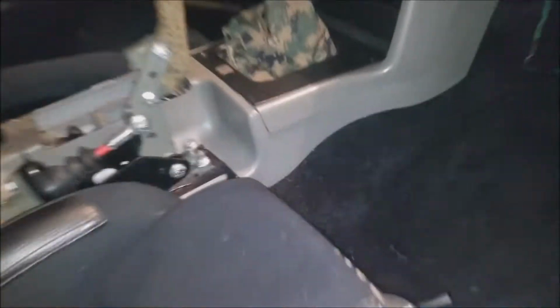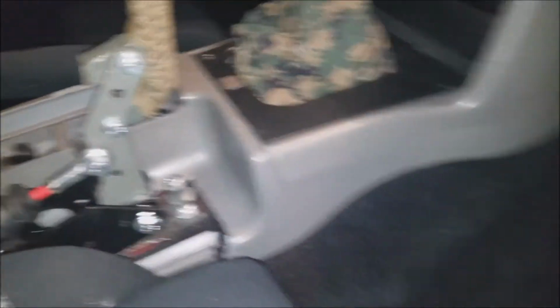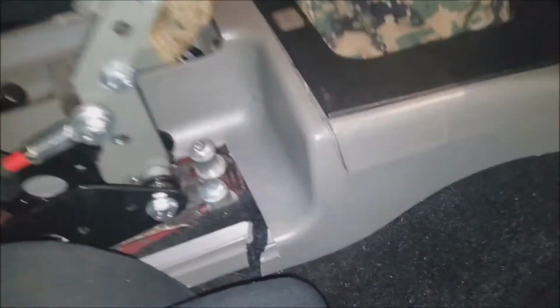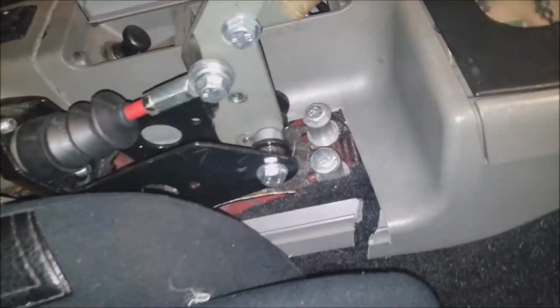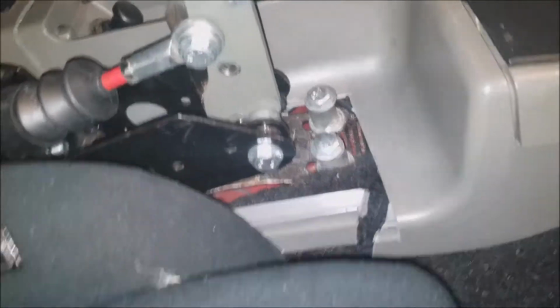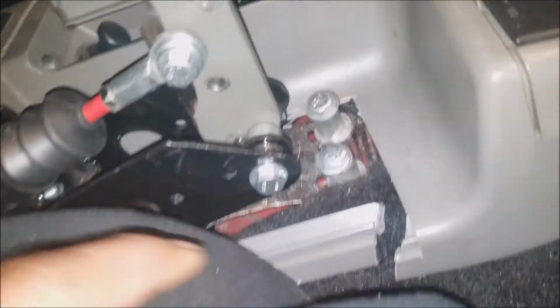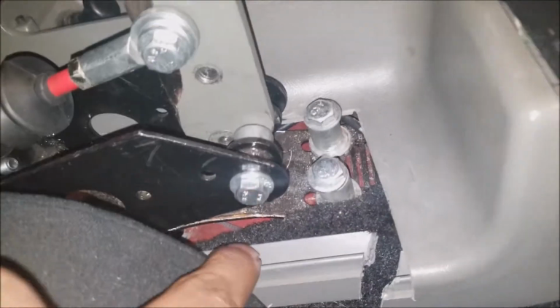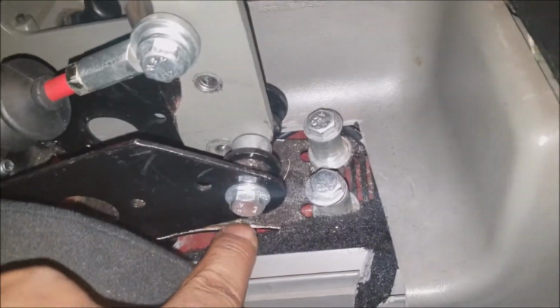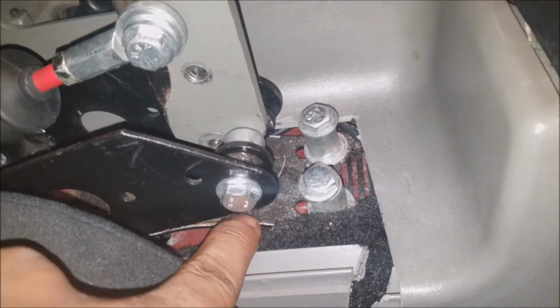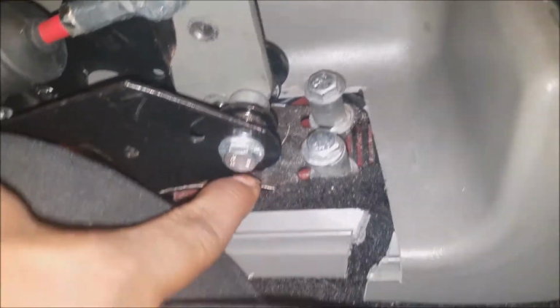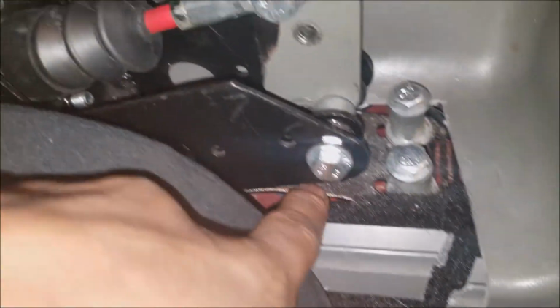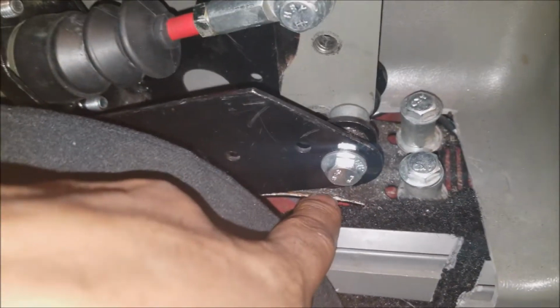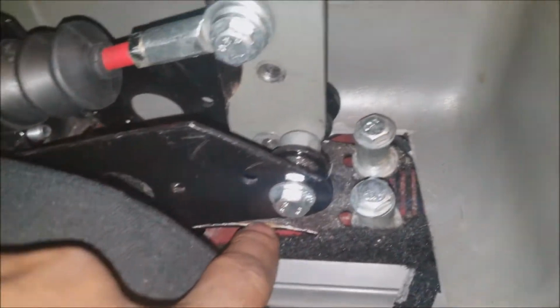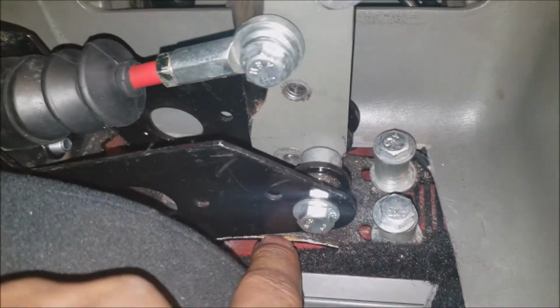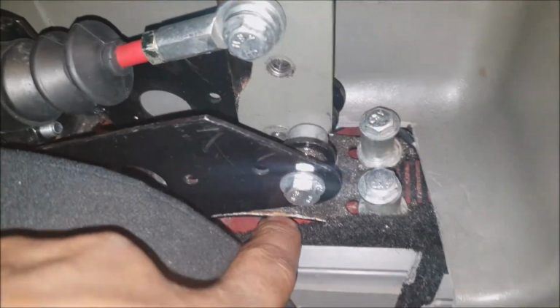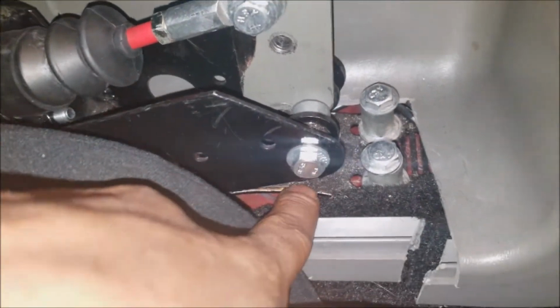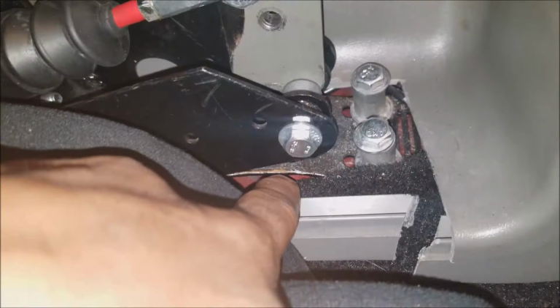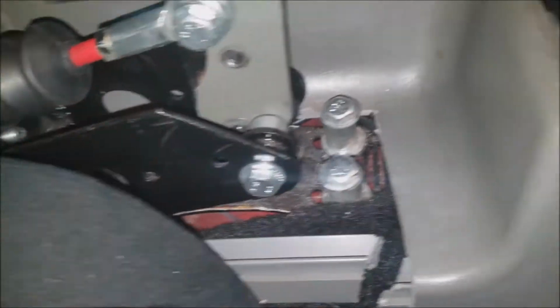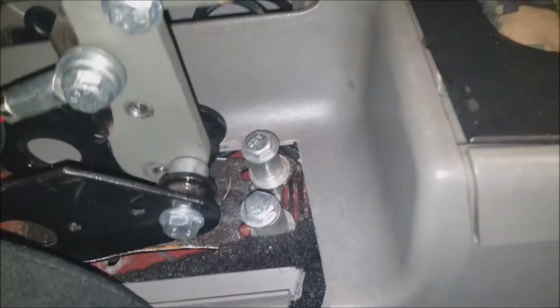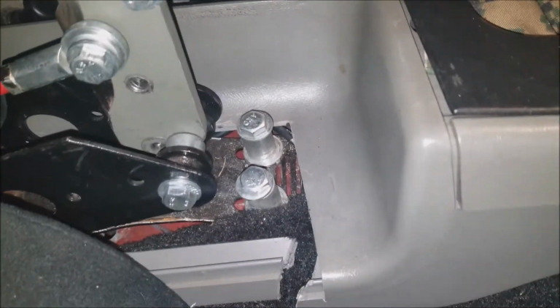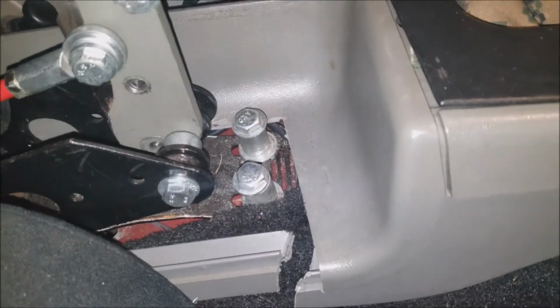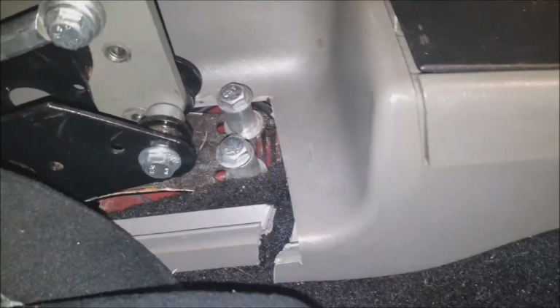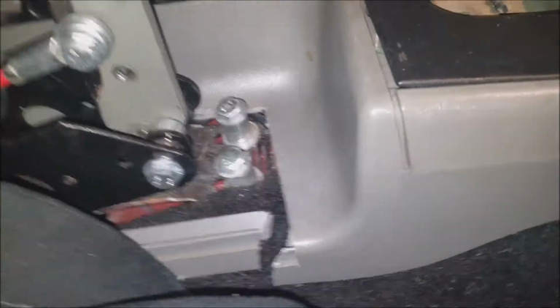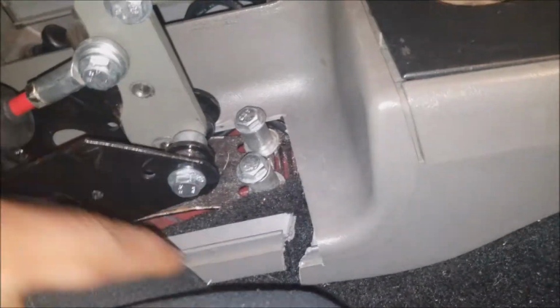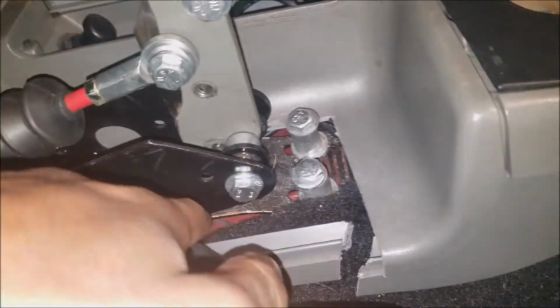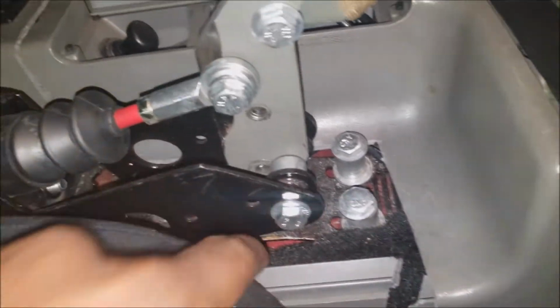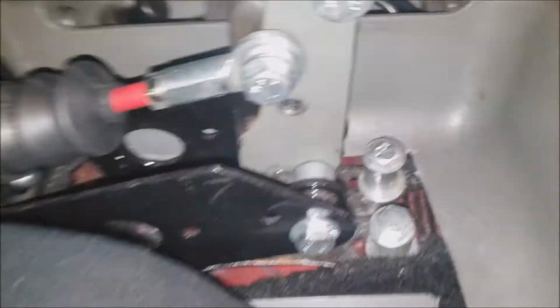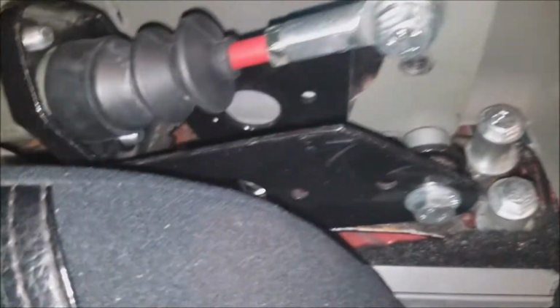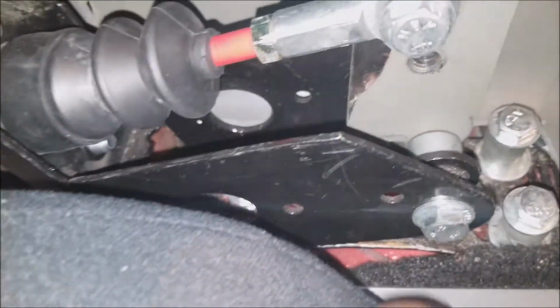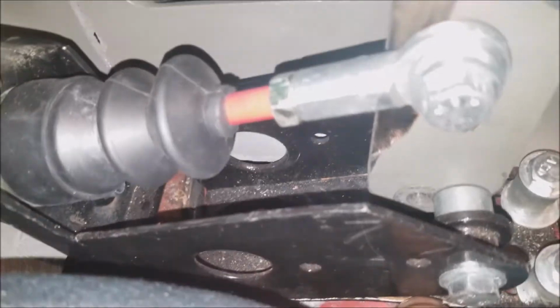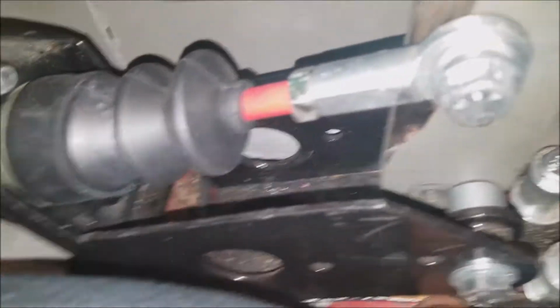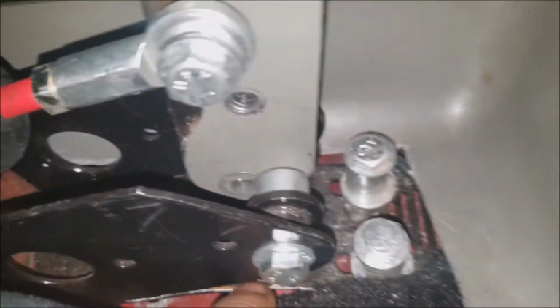My bracket snapped in half. As you can see here the metal where it bends right here is completely snapped, and now when you pull it it doesn't do anything — it just bends more. The metal actually tore.